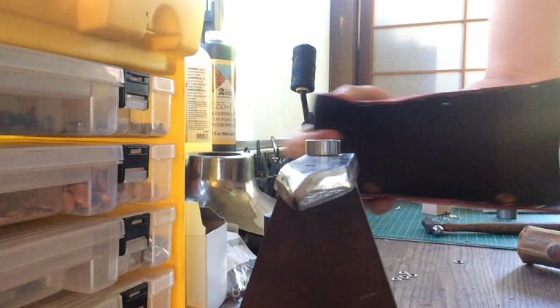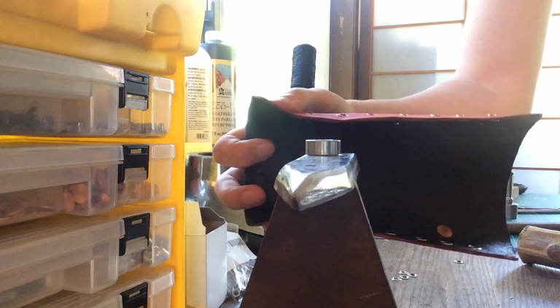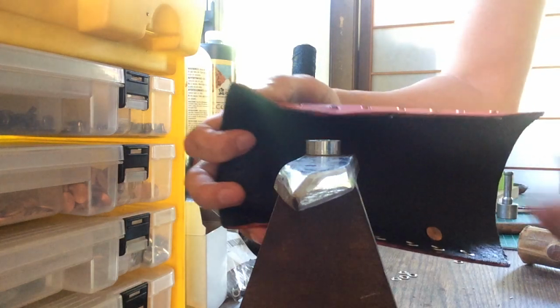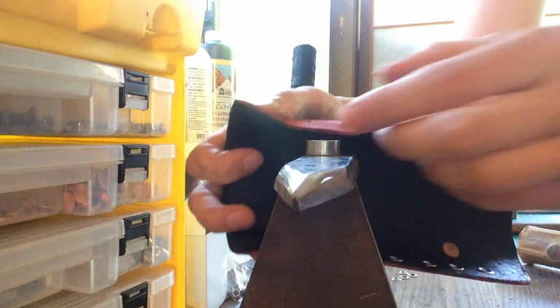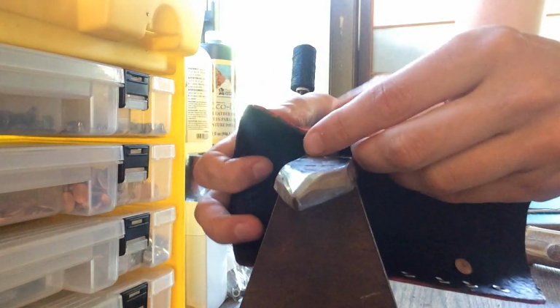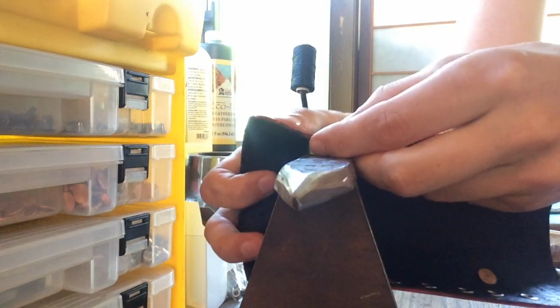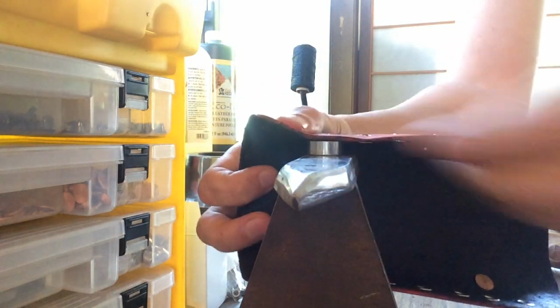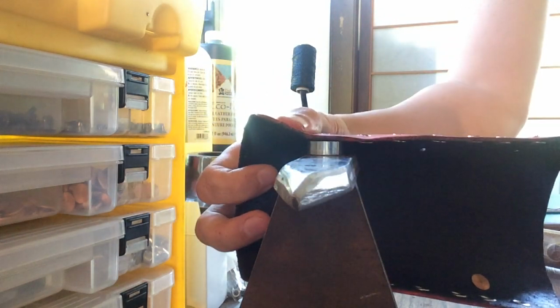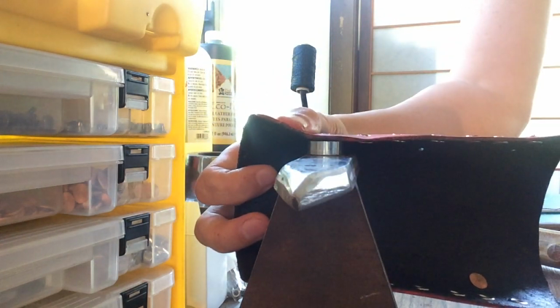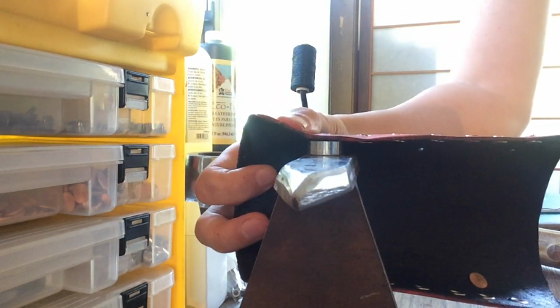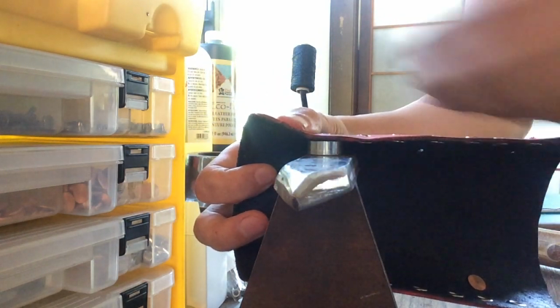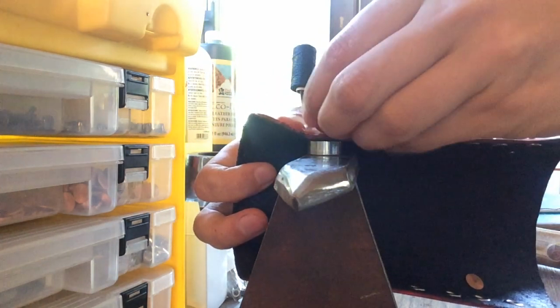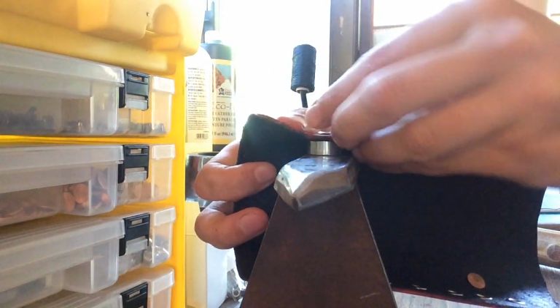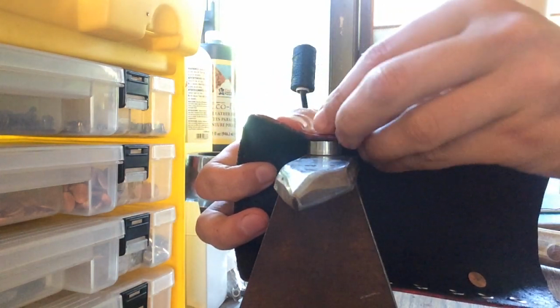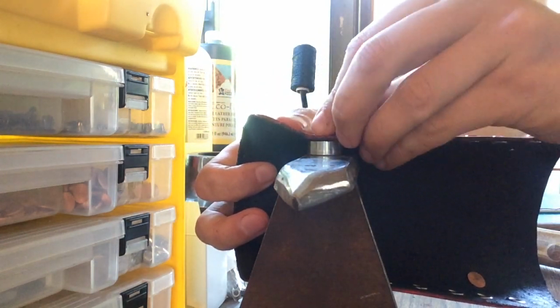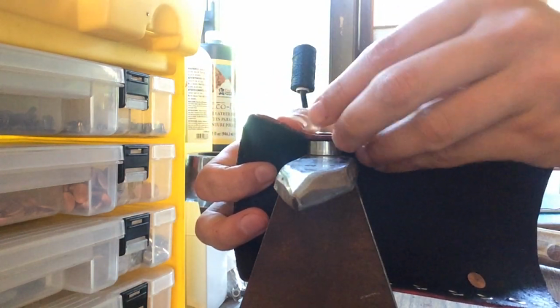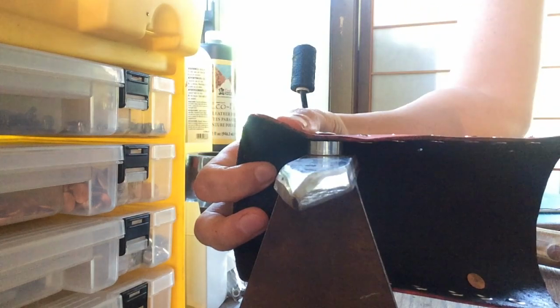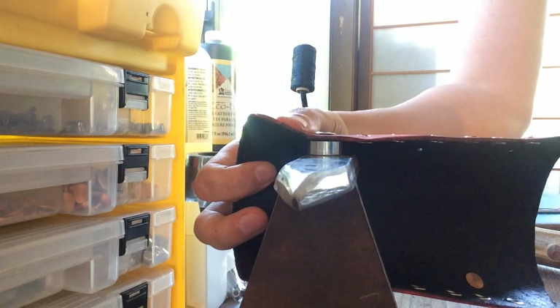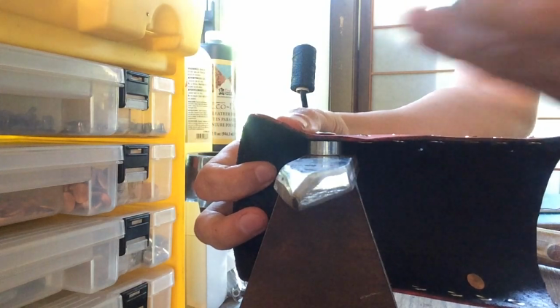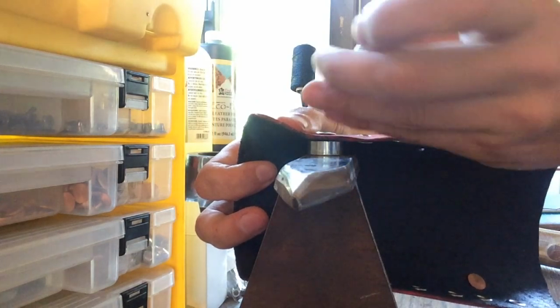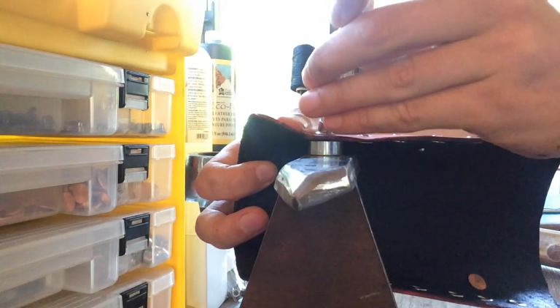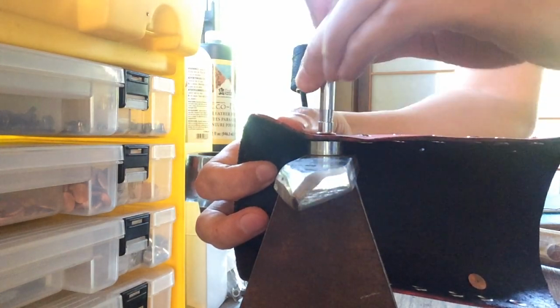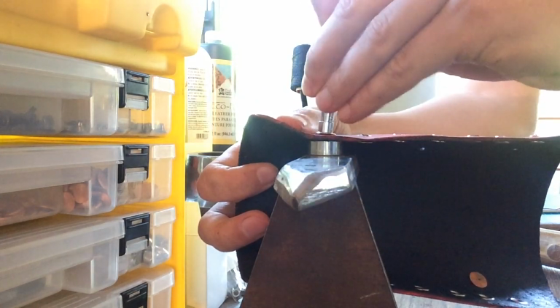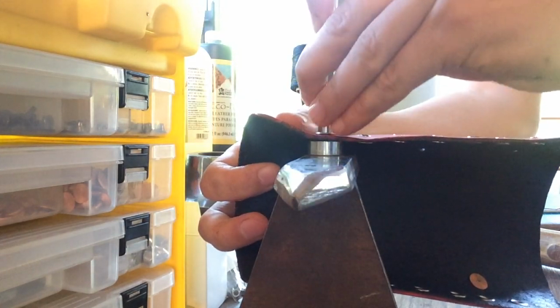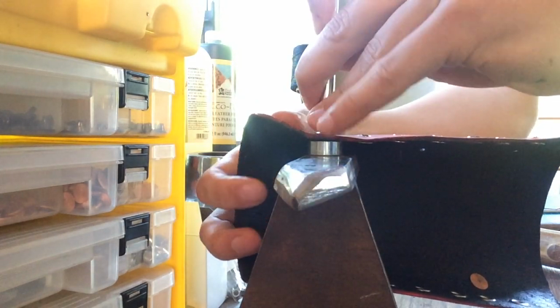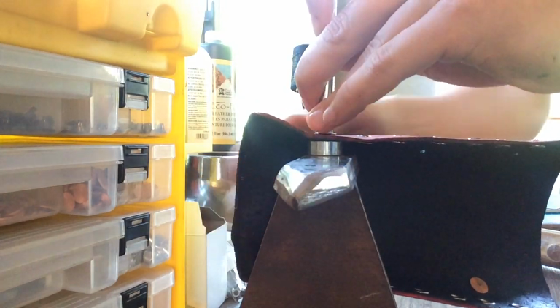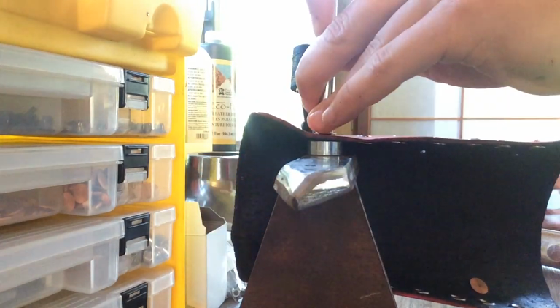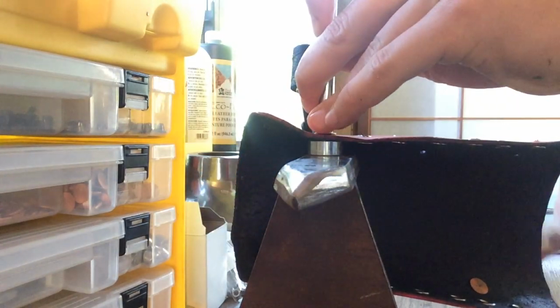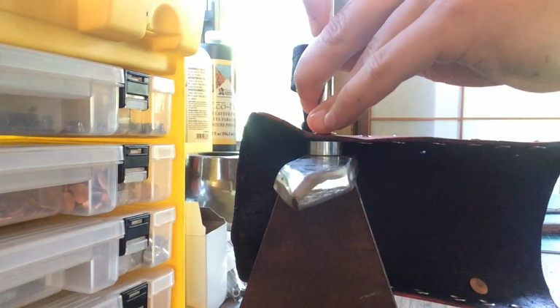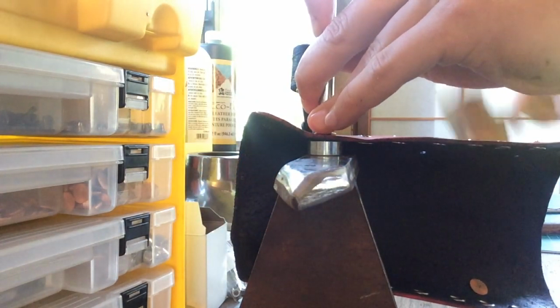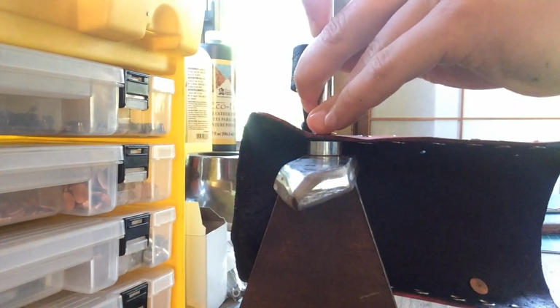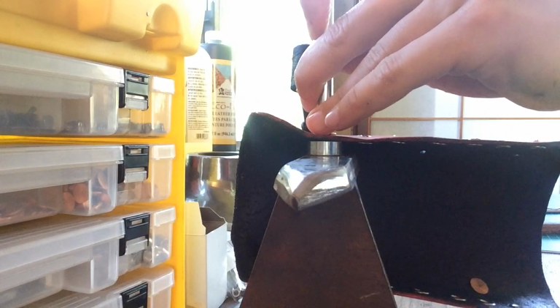We're doing a real-time demonstration of the grommeting on the opposite side of the bracer. I'm just going to set the grommet setter in place and then go line by line.